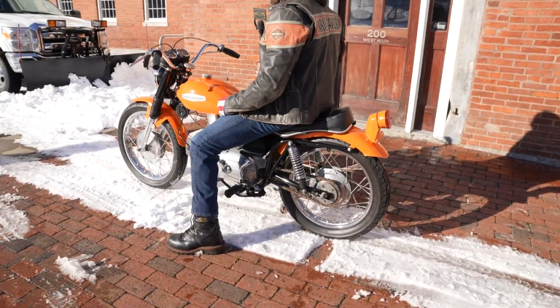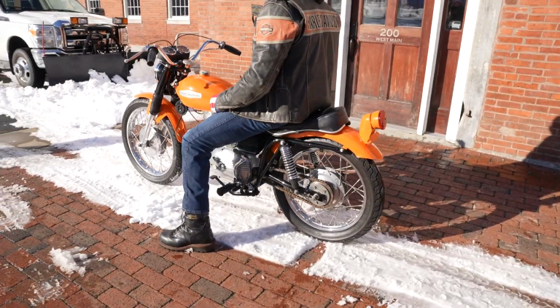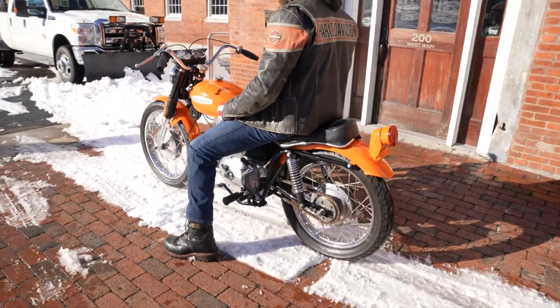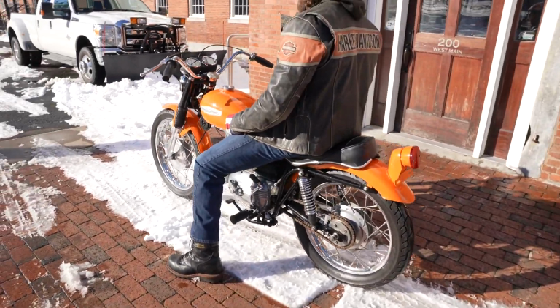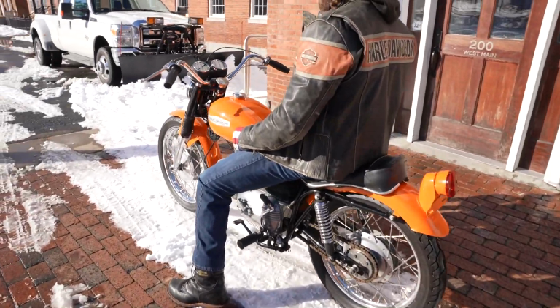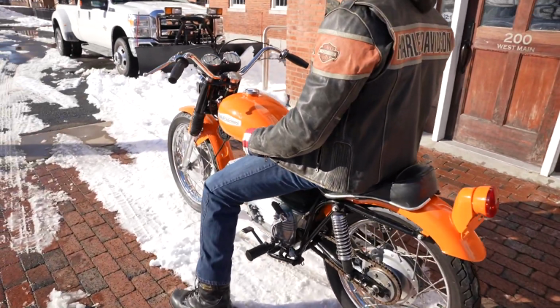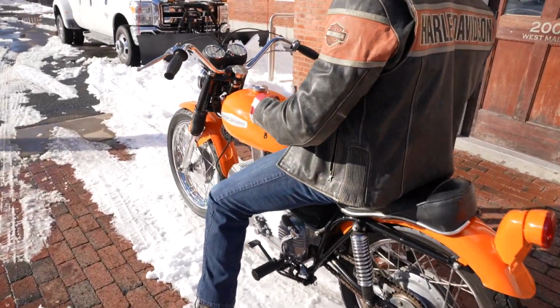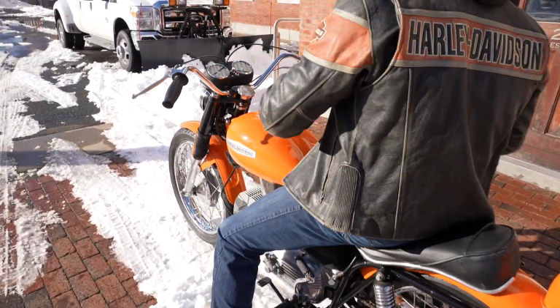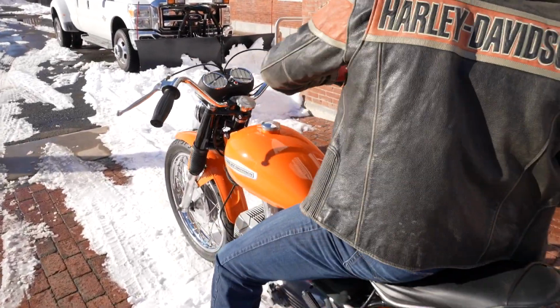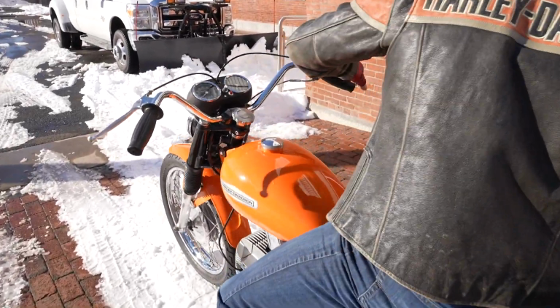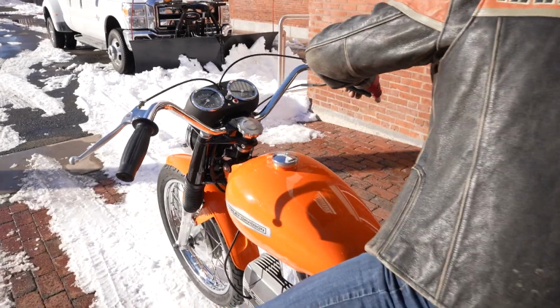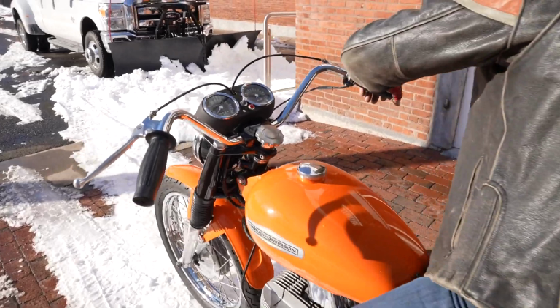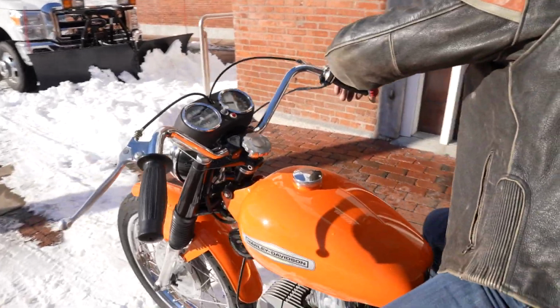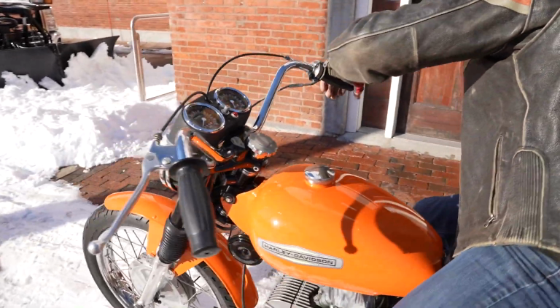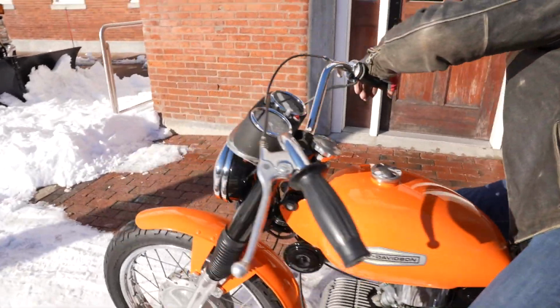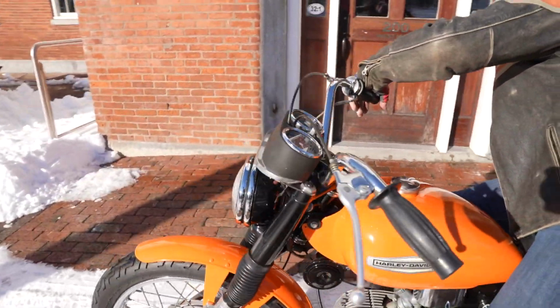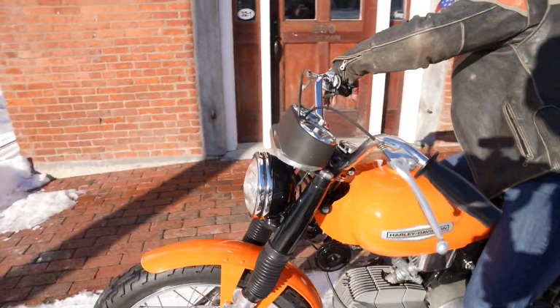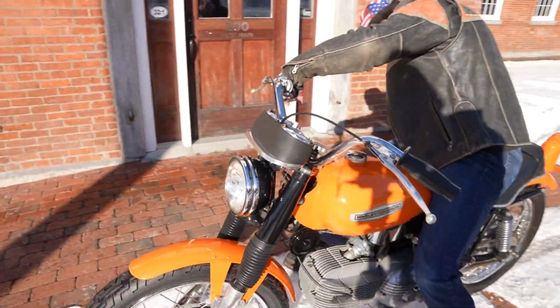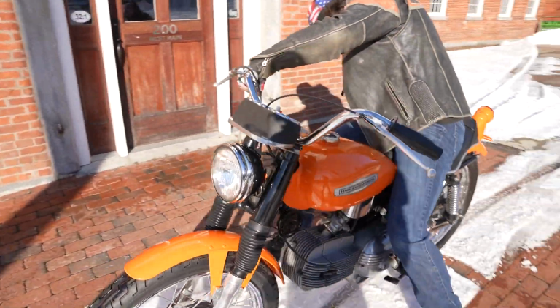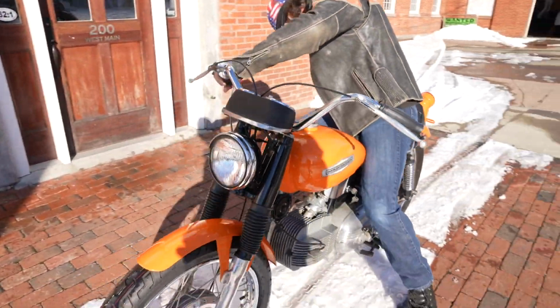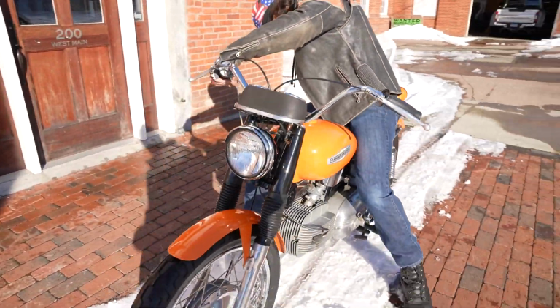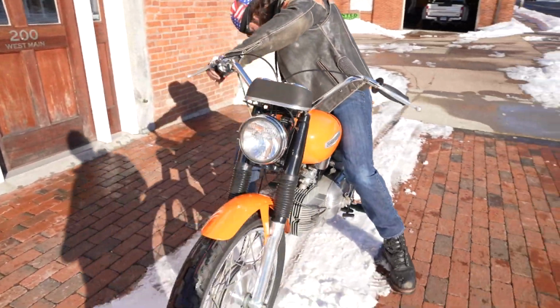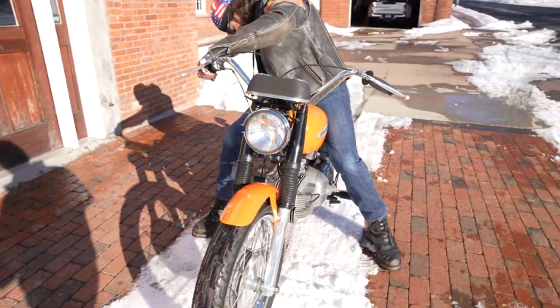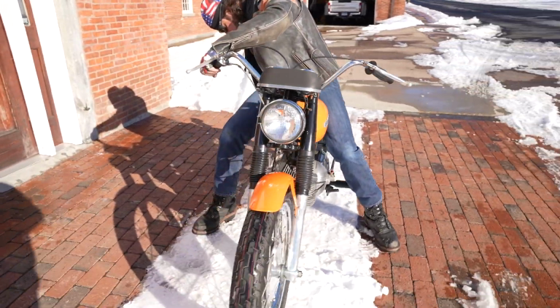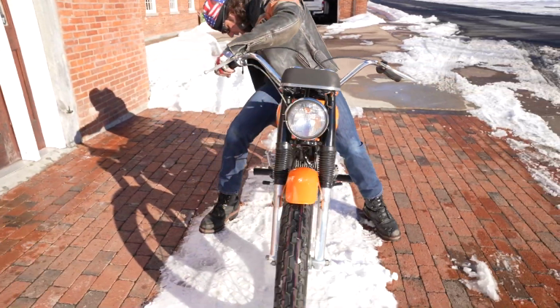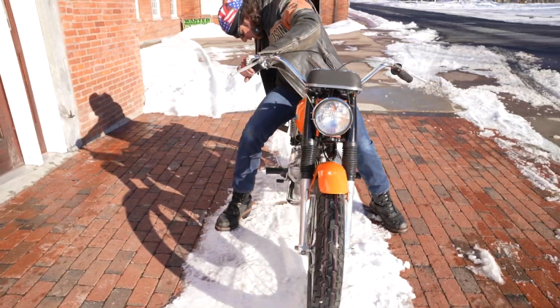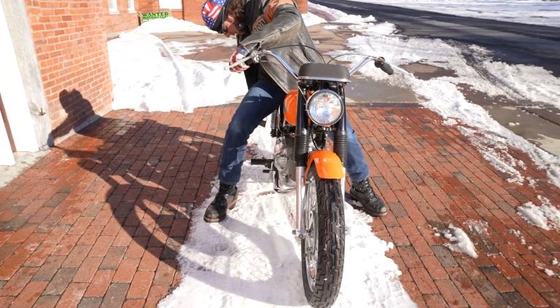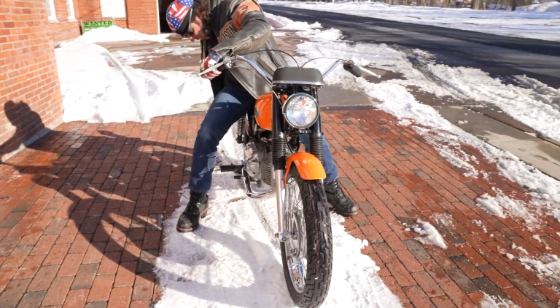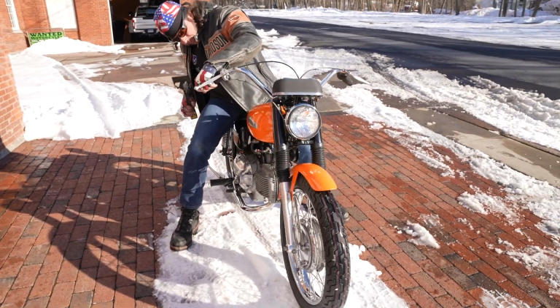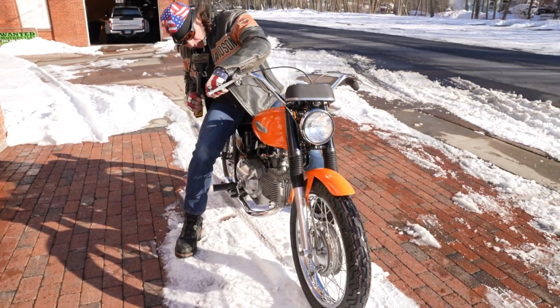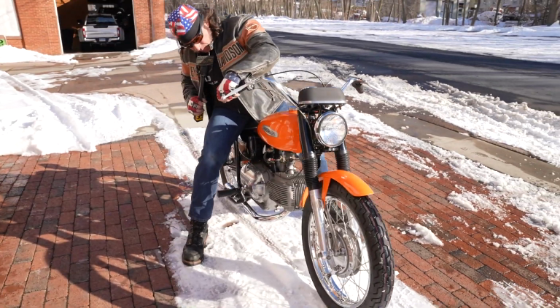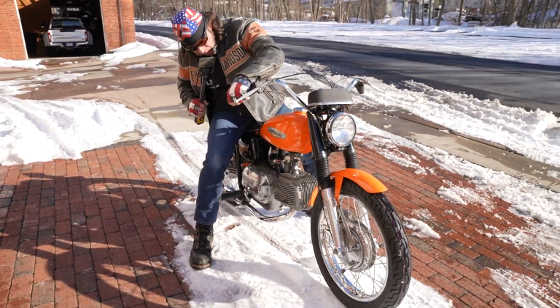Restored by the previous owner. It's got a set of NOS gauges on it, new paint job, new exhaust.